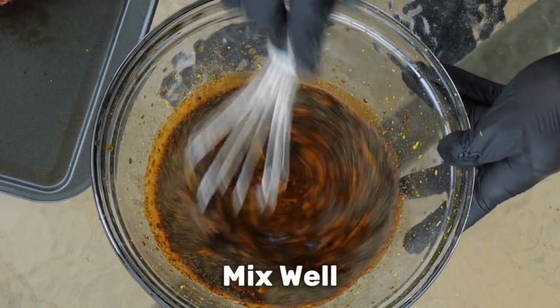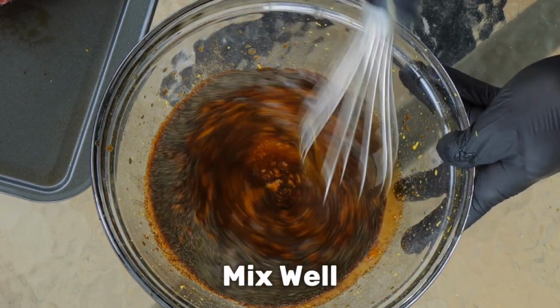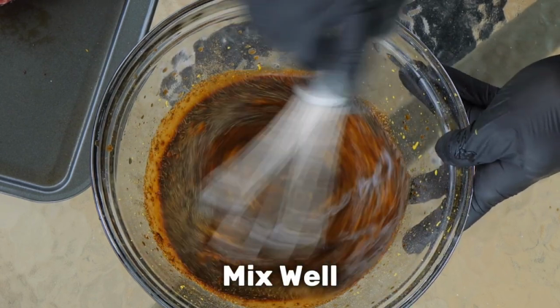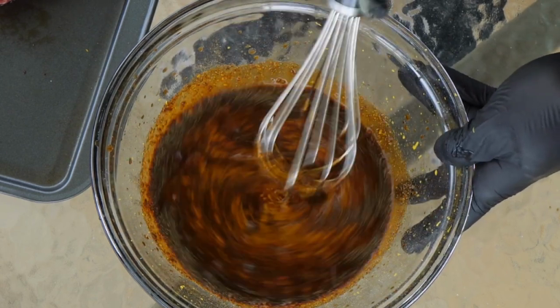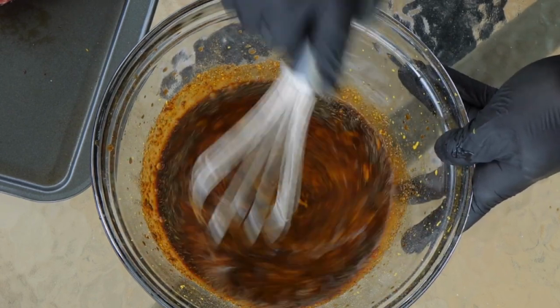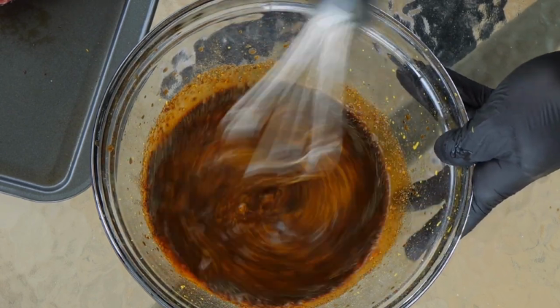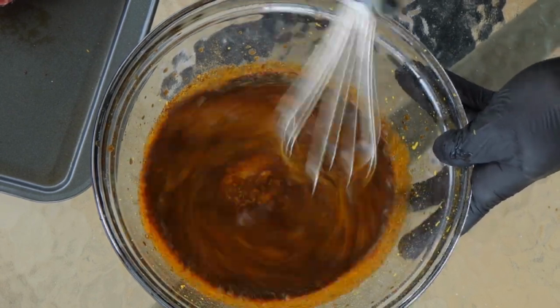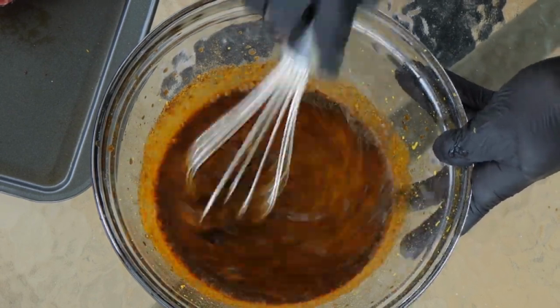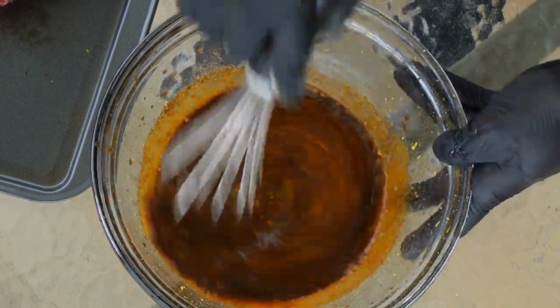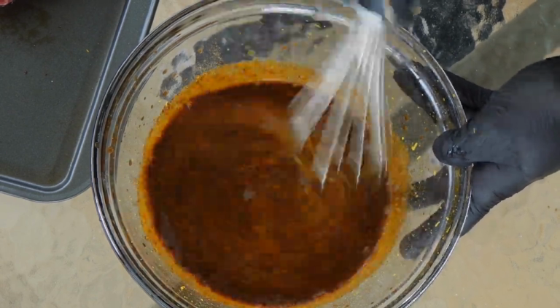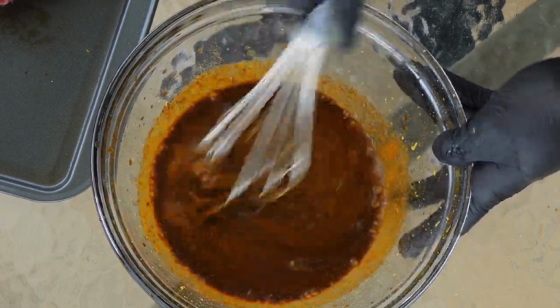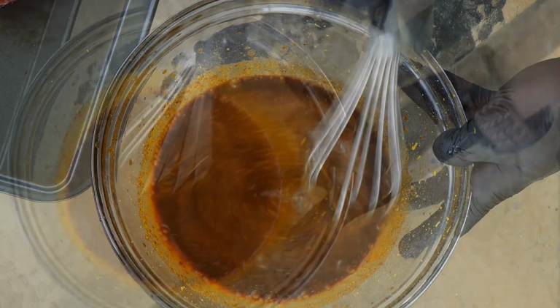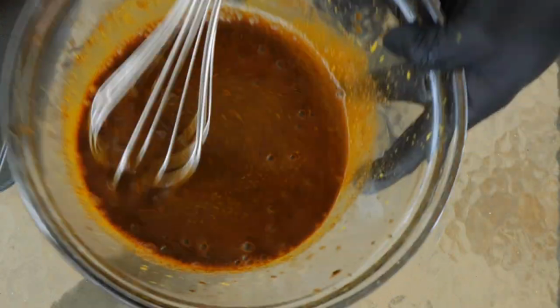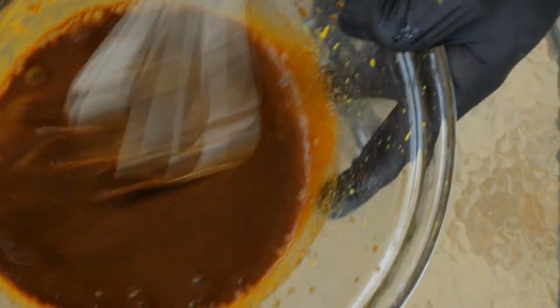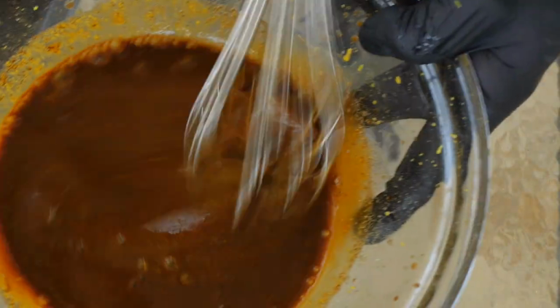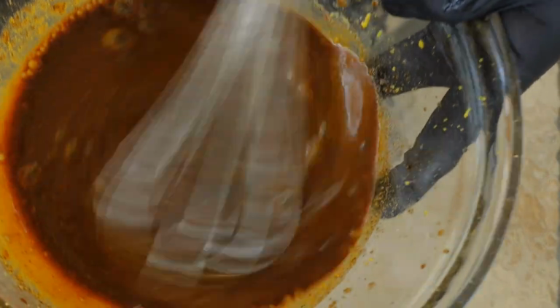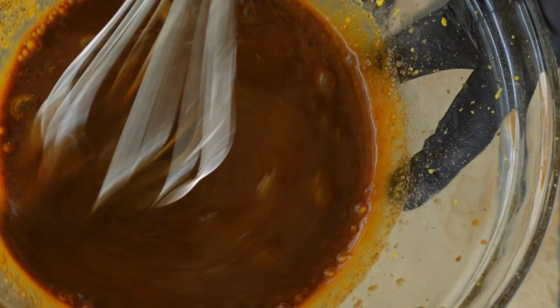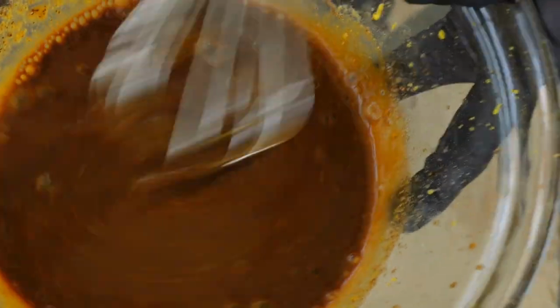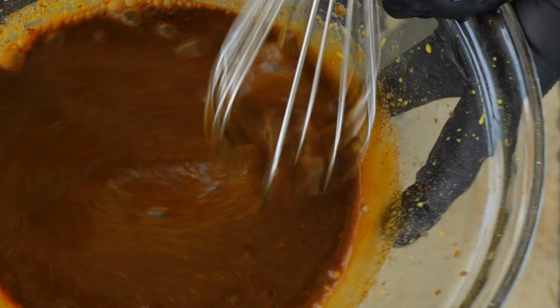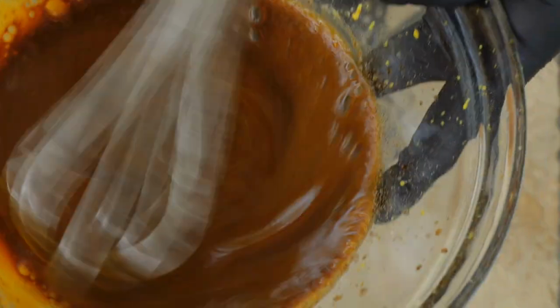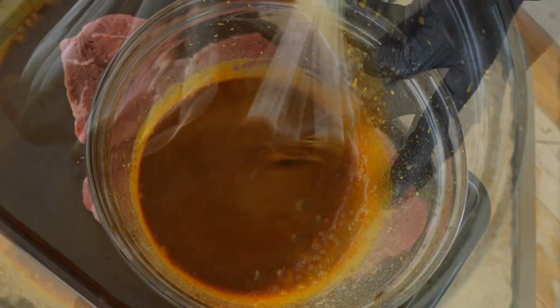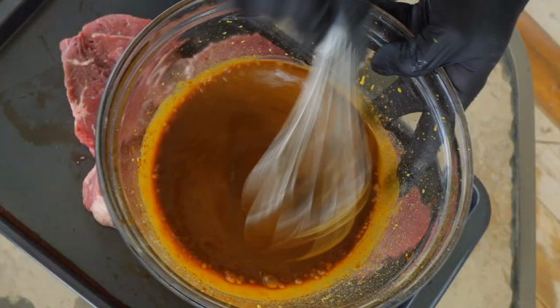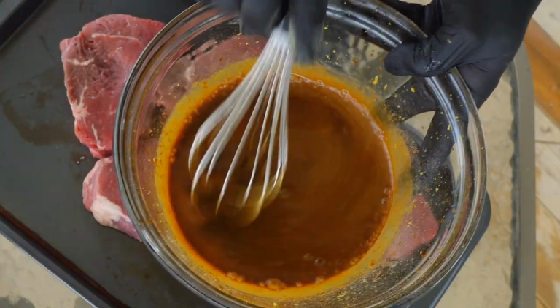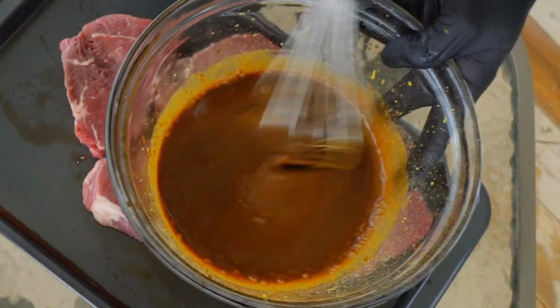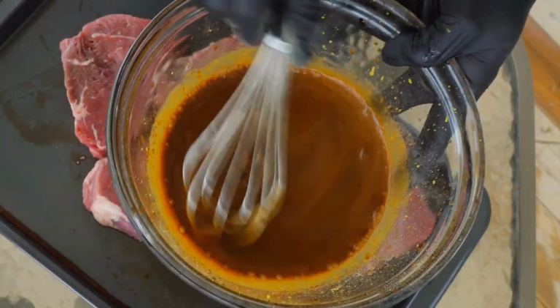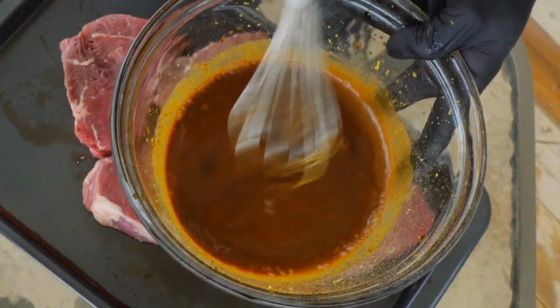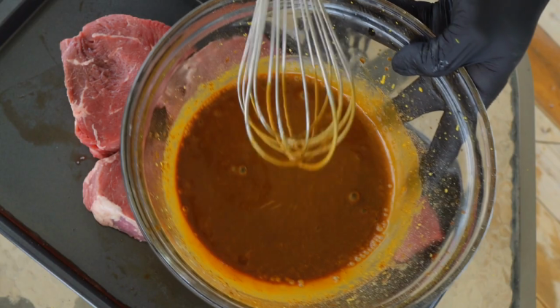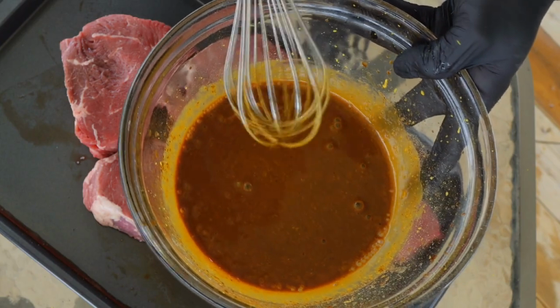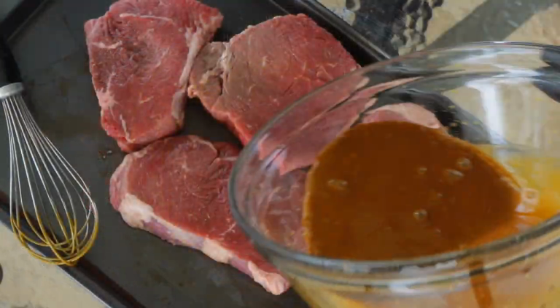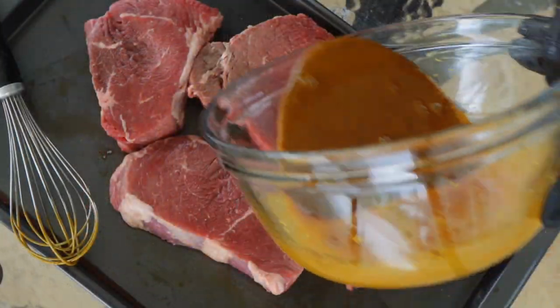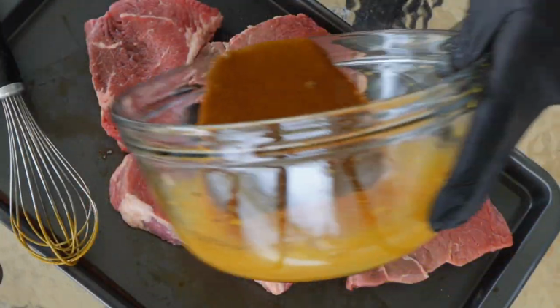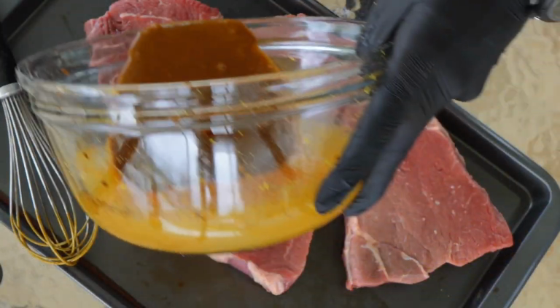Let's mix it. Look, it's a good consistency. It's a good steak.